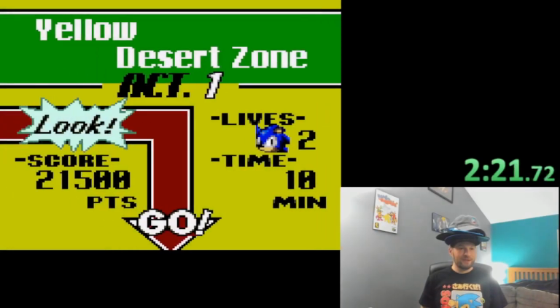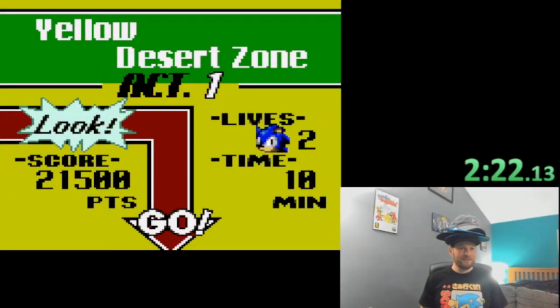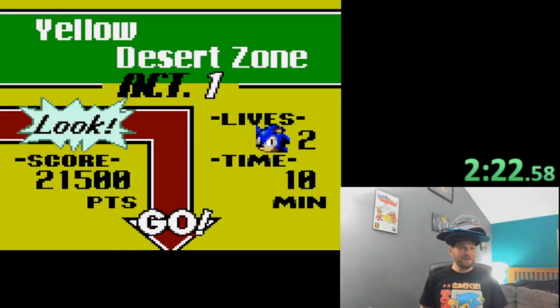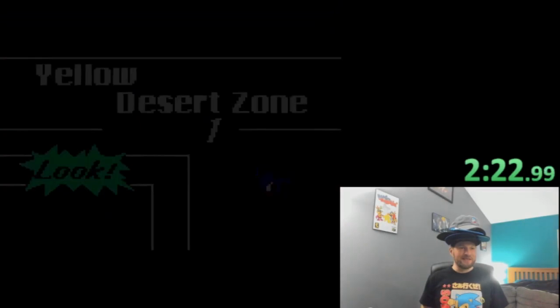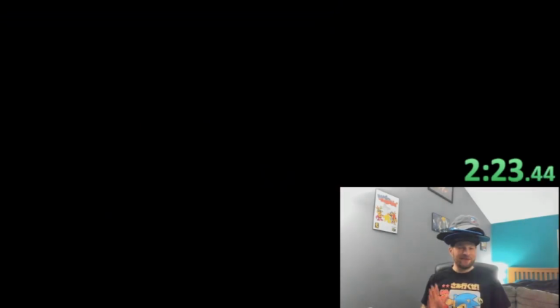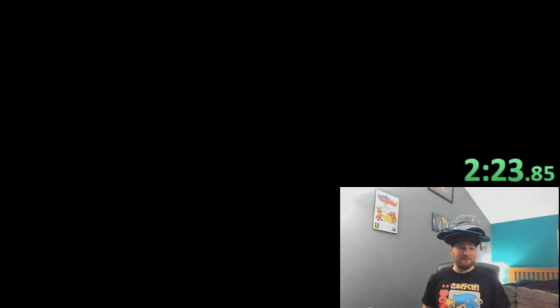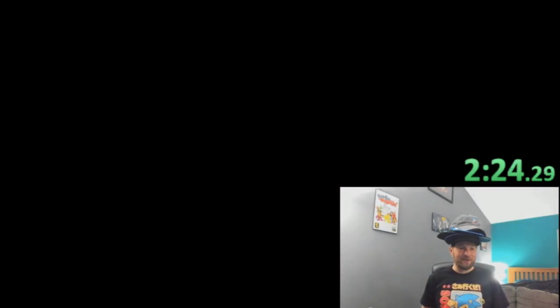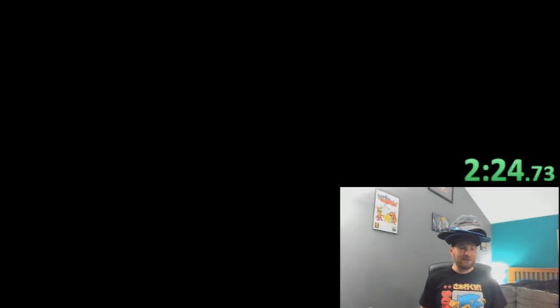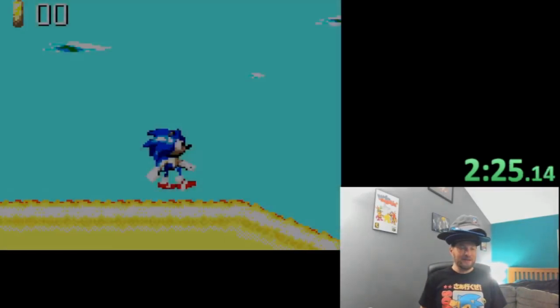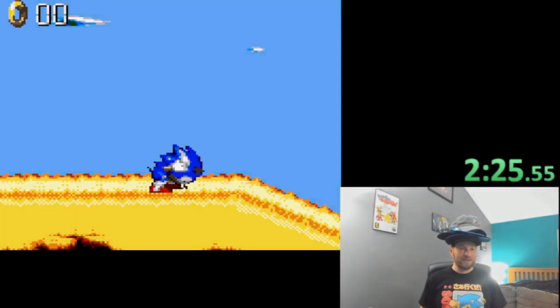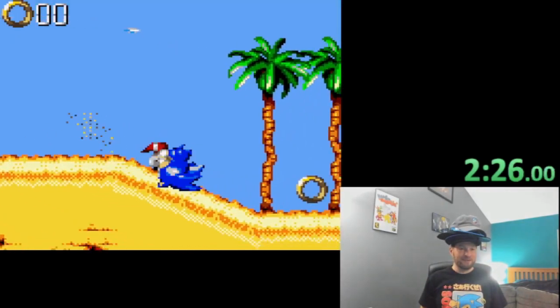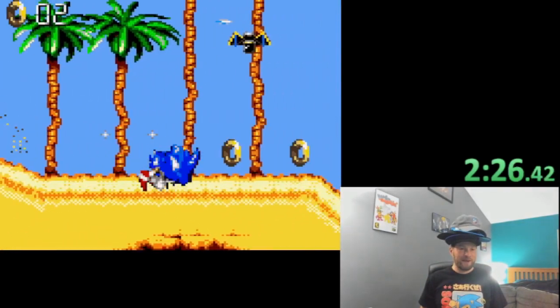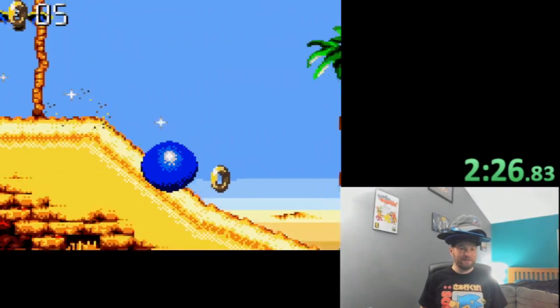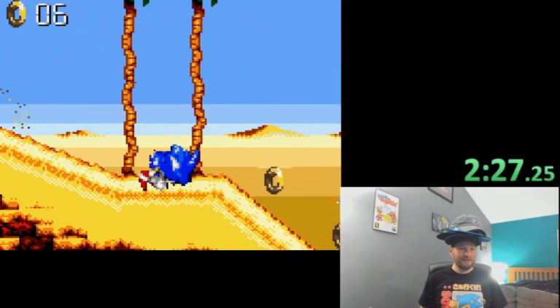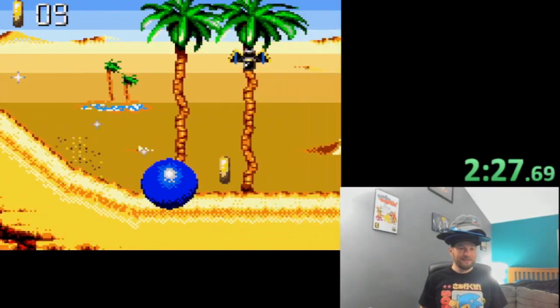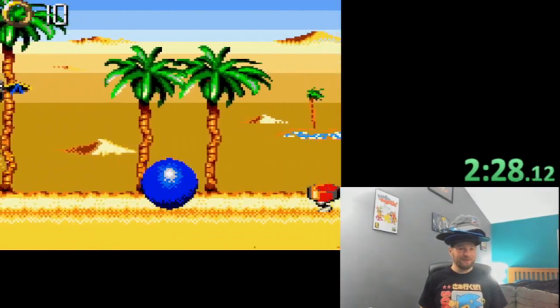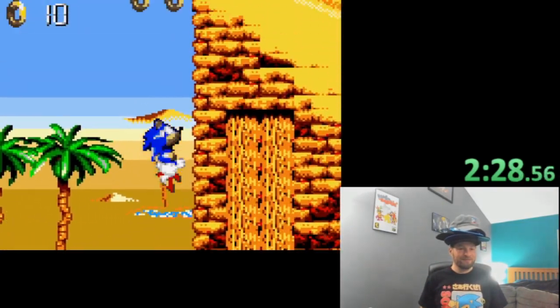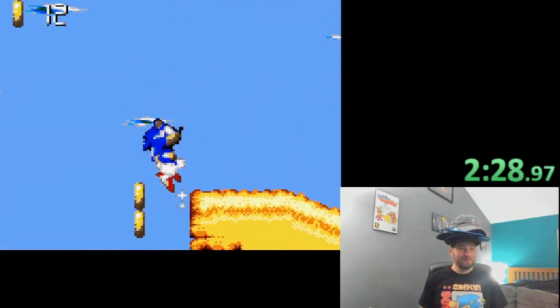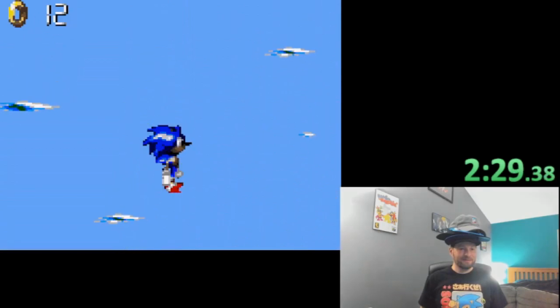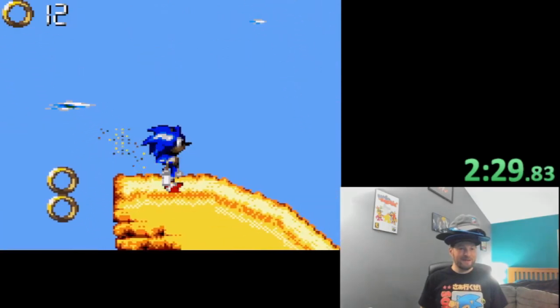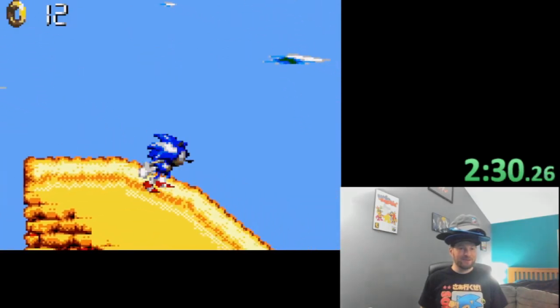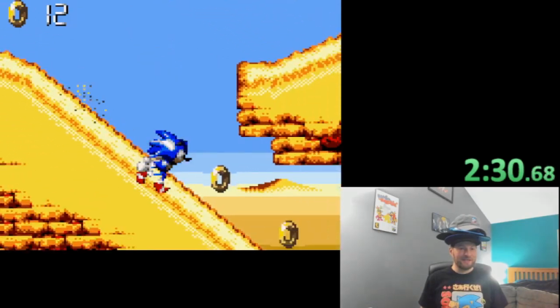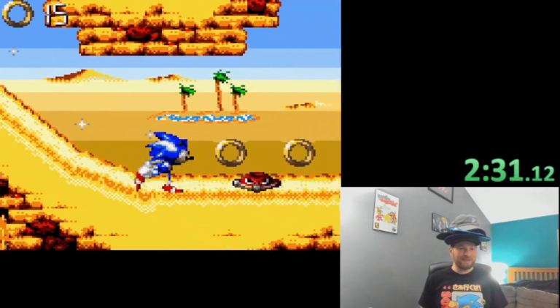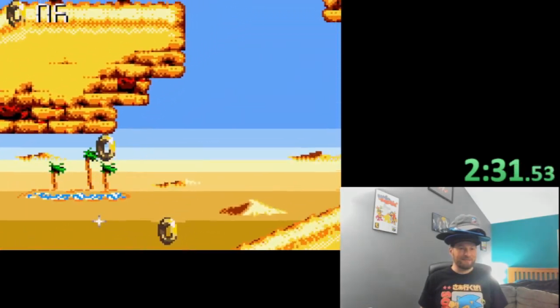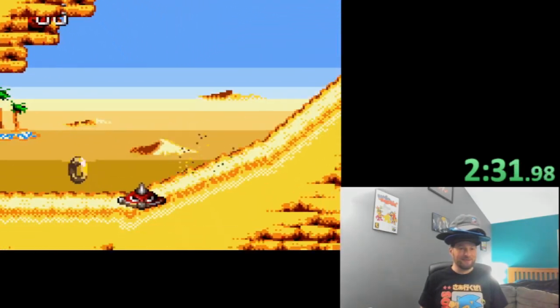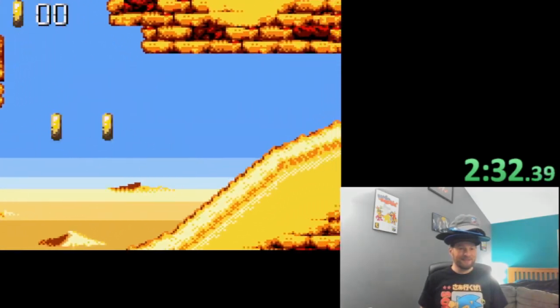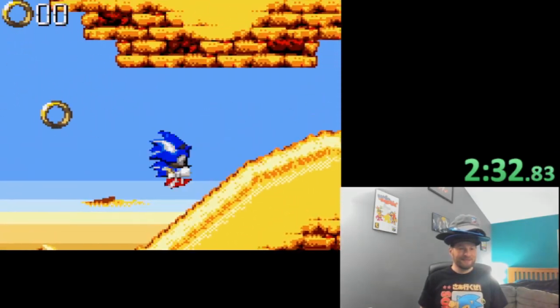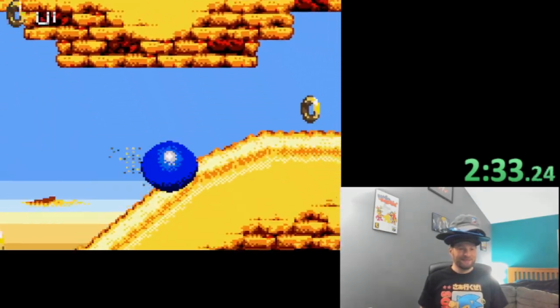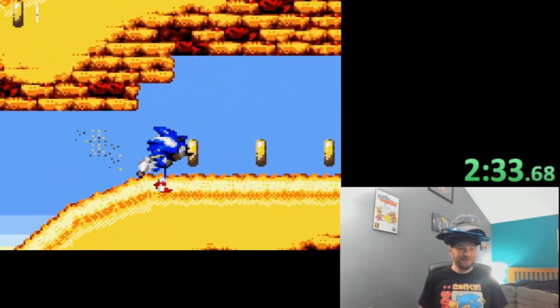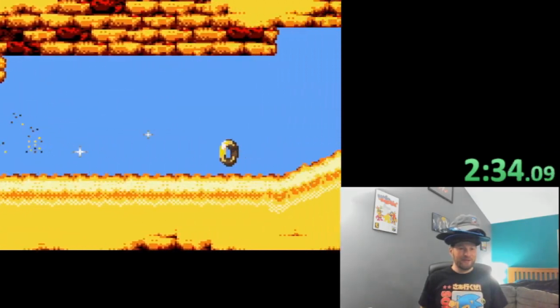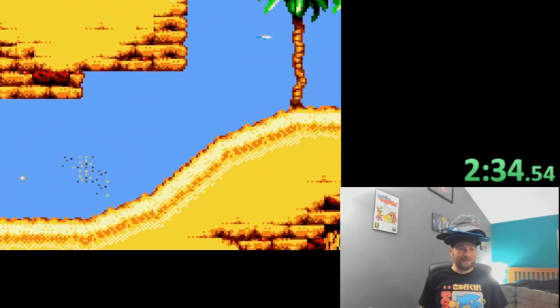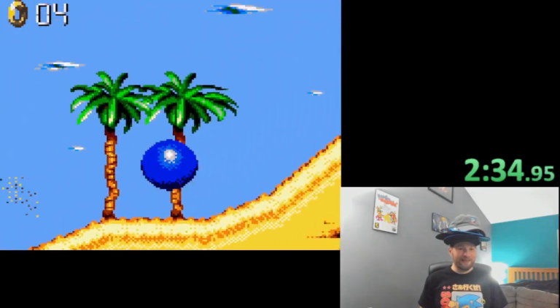Yellow Desert. I thought it was interesting how every zone name is named after a color — Green Hill, Yellow Desert, Red Mountain. That's kind of cool. I mean, none of those zones really stand out as anything special, but it was cool when I noticed that they did that.